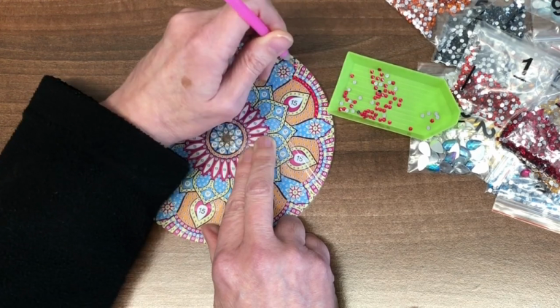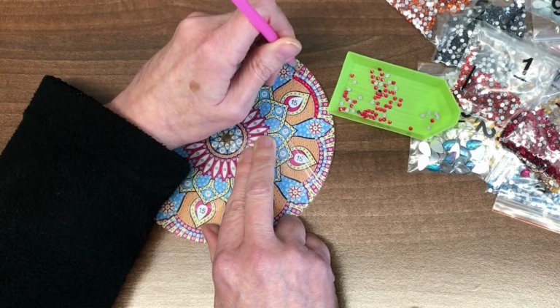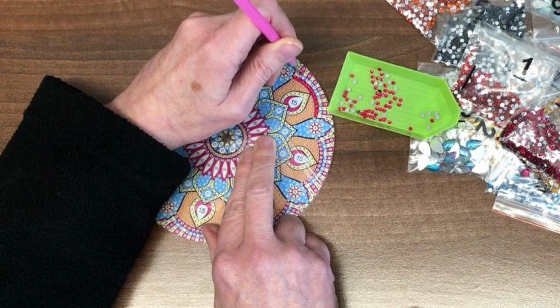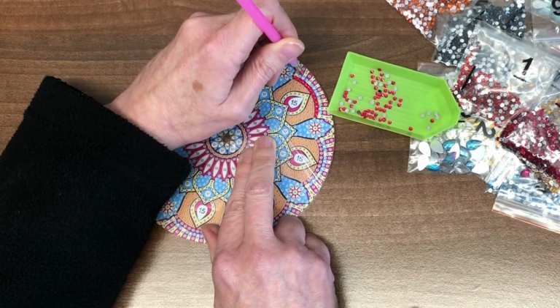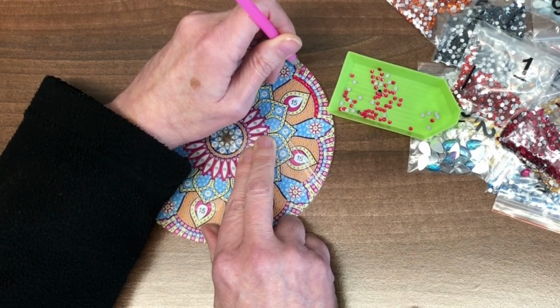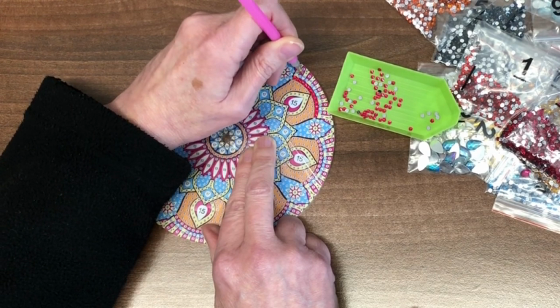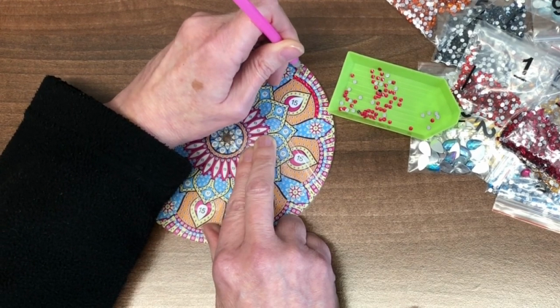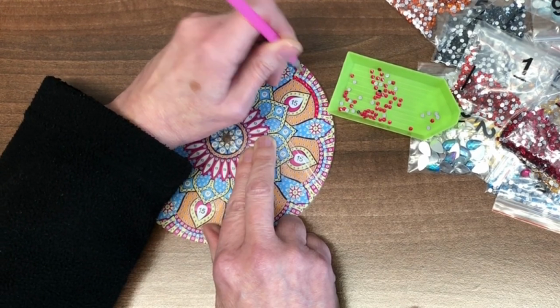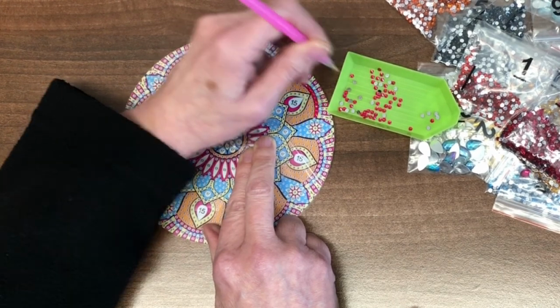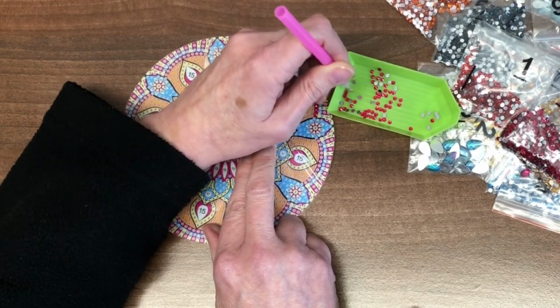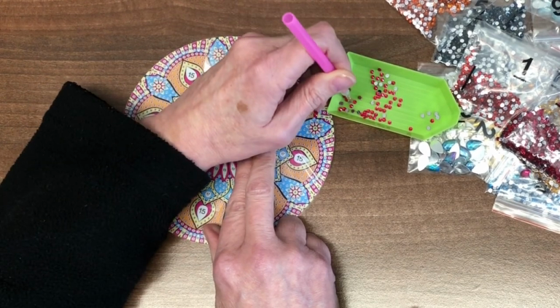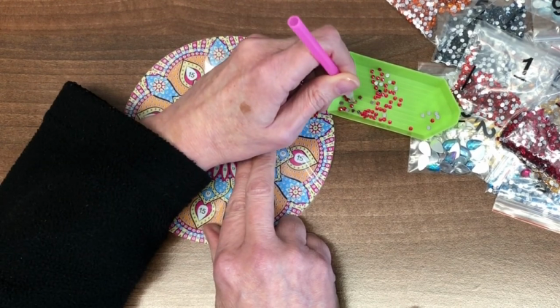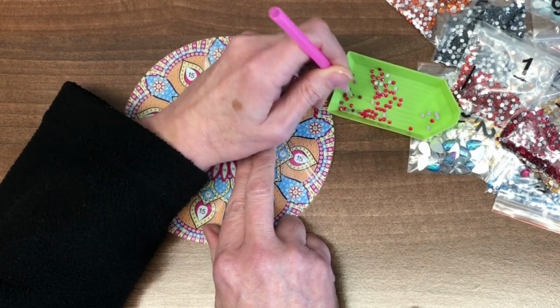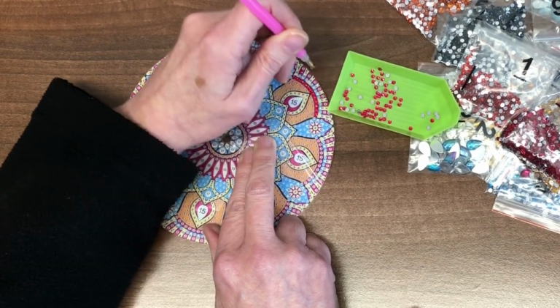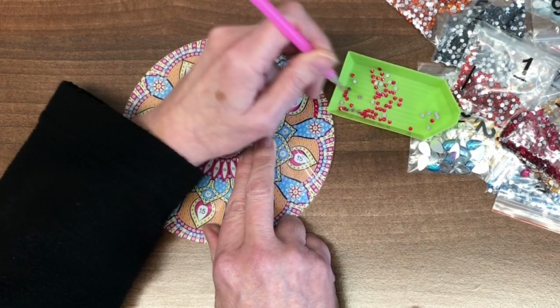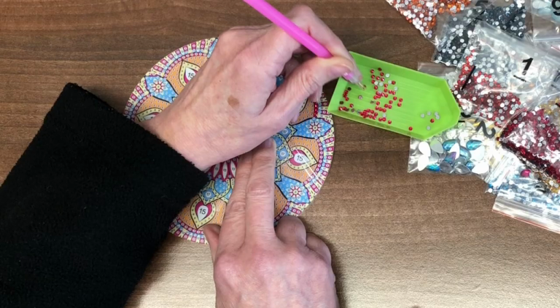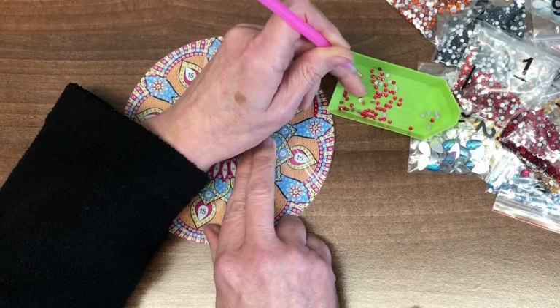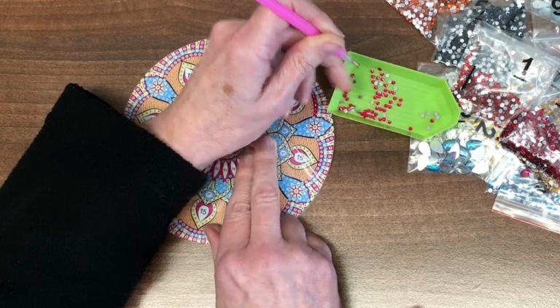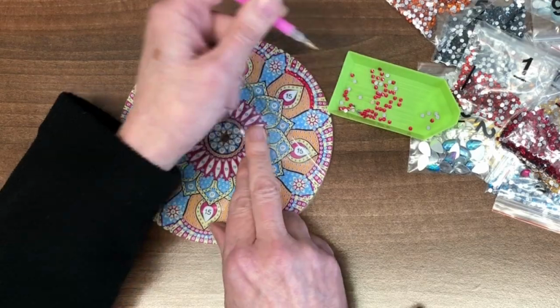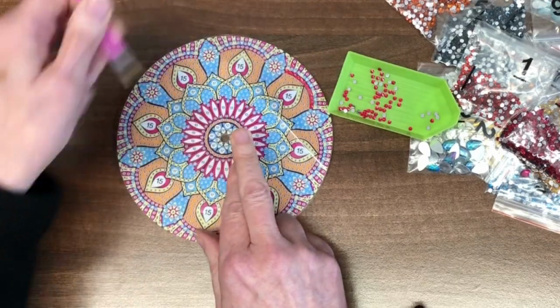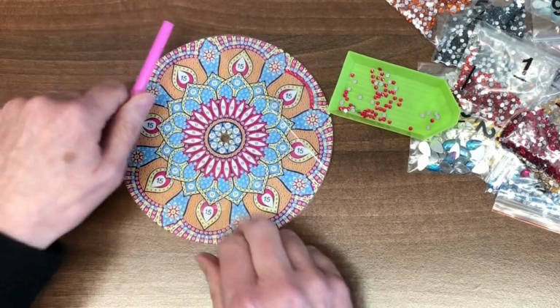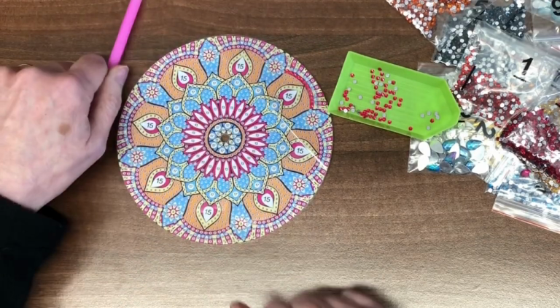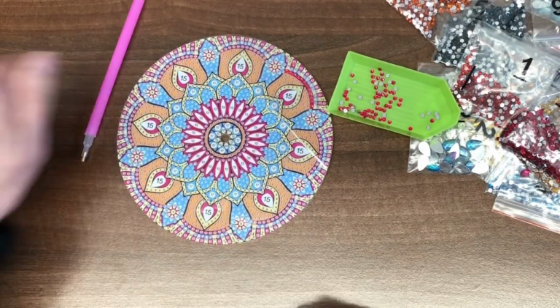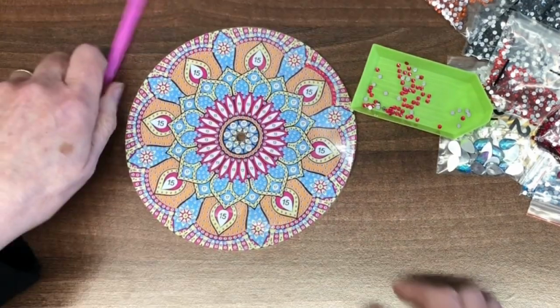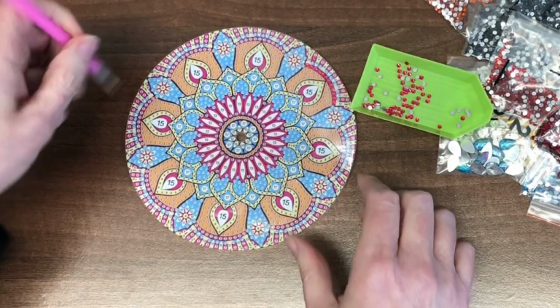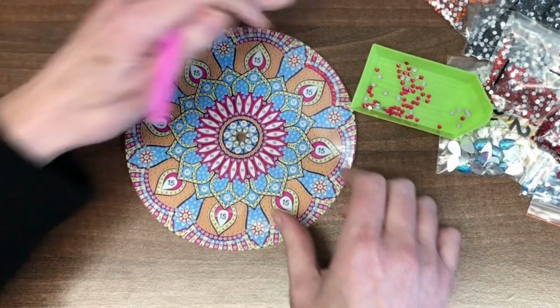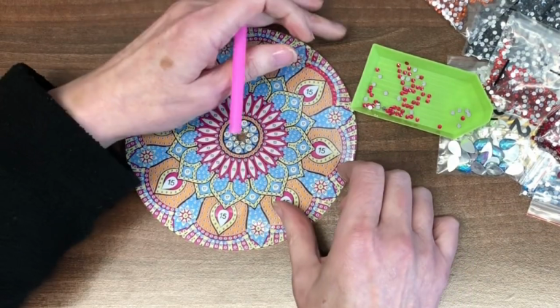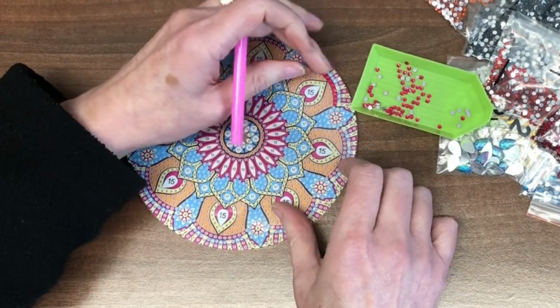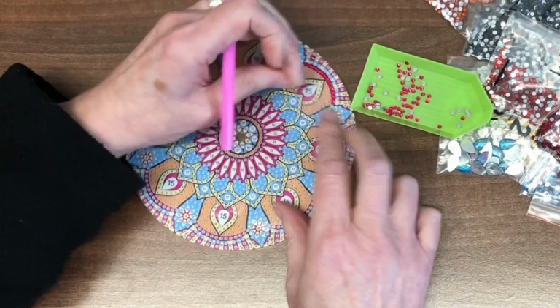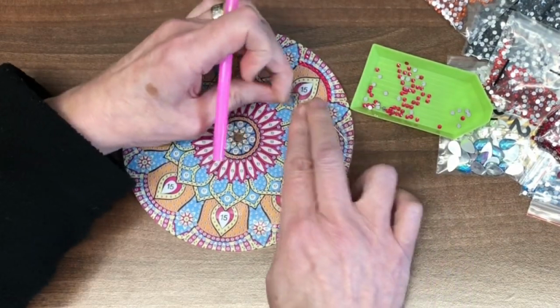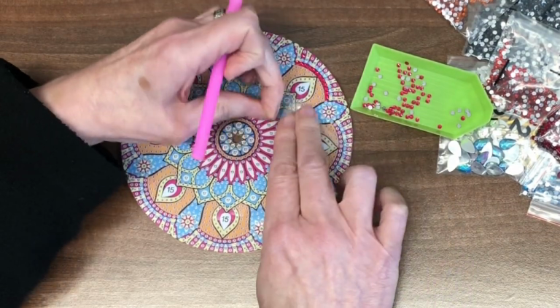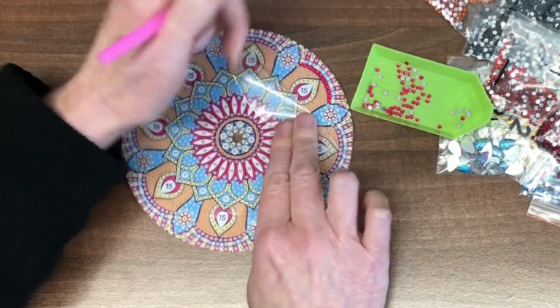It's so nice to be diamond painting again. I'm just so excited to get this cake stand done so that I can use it. The telephone's ringing — just bear with me. Right, where were we? Sorry about that.